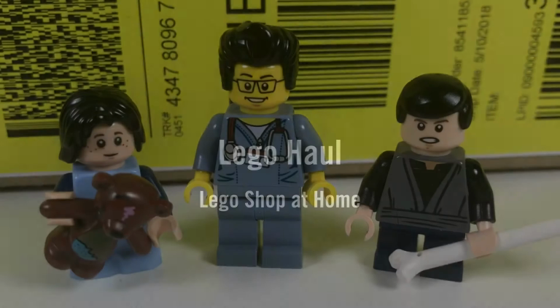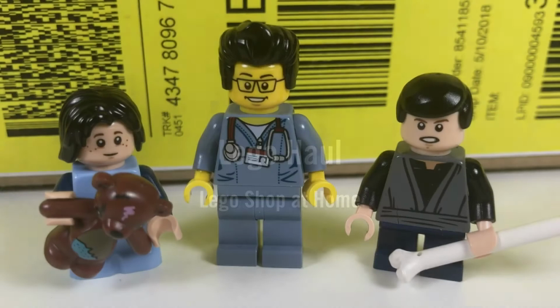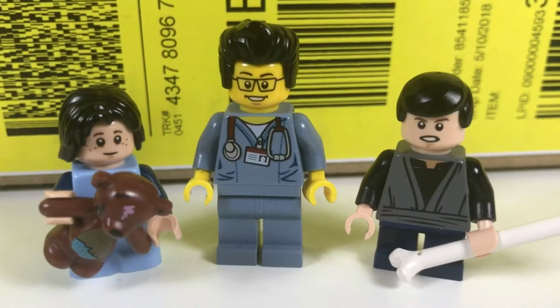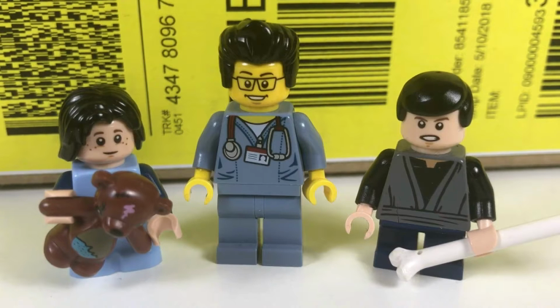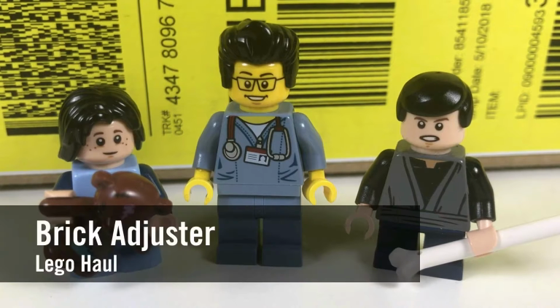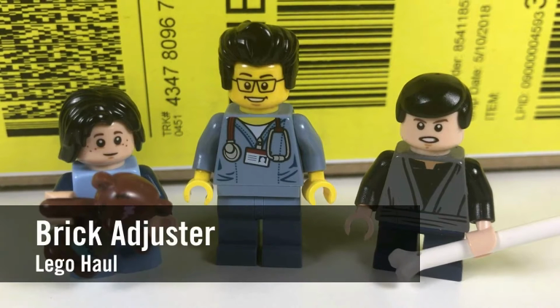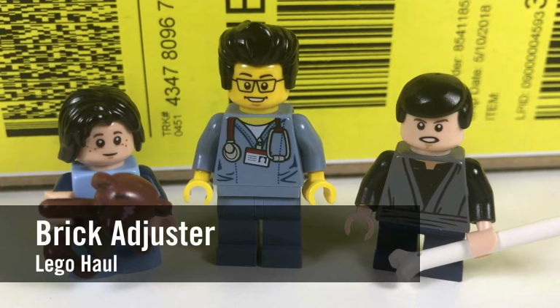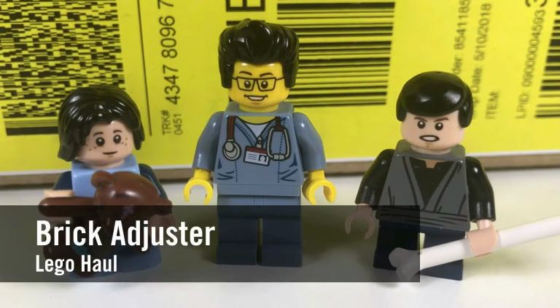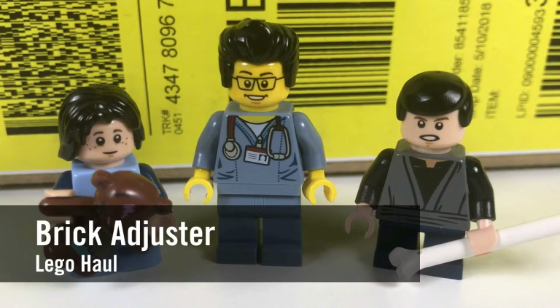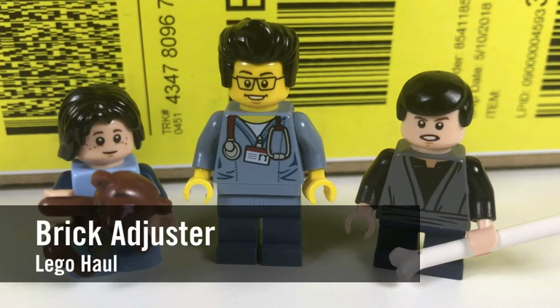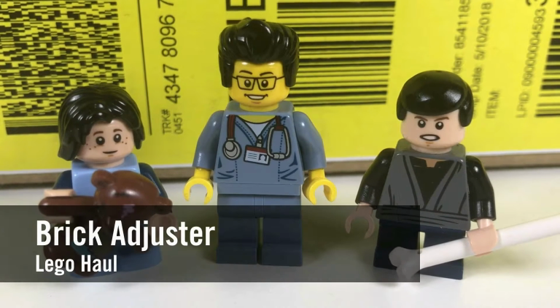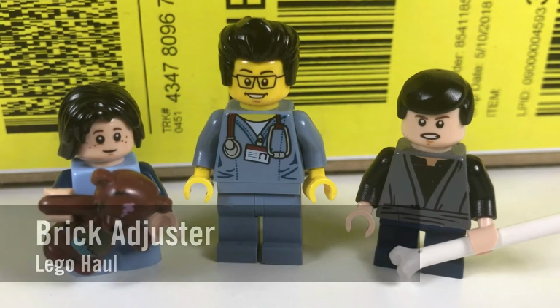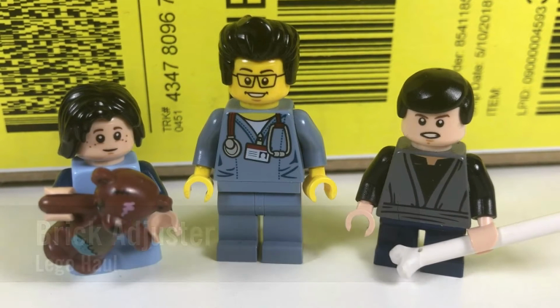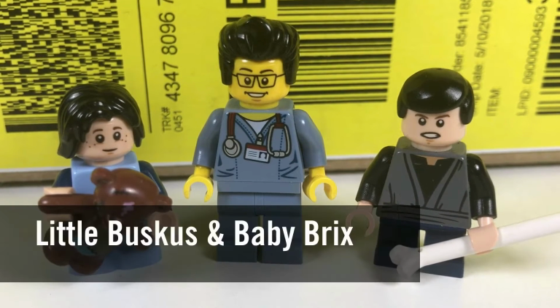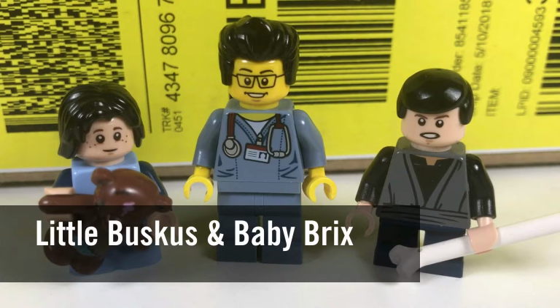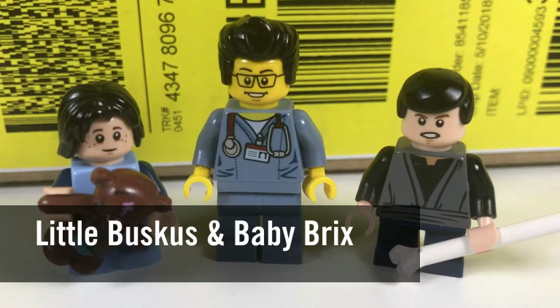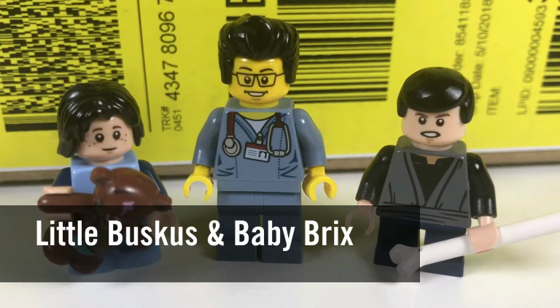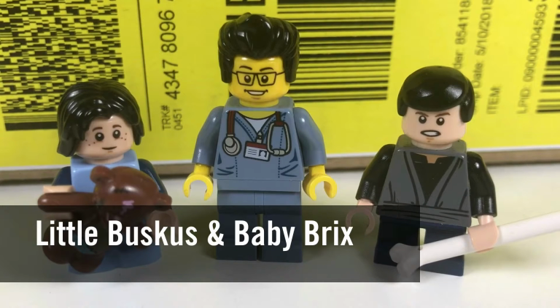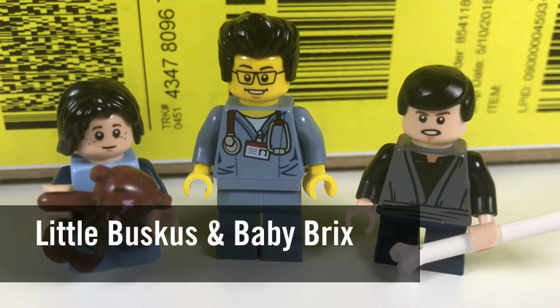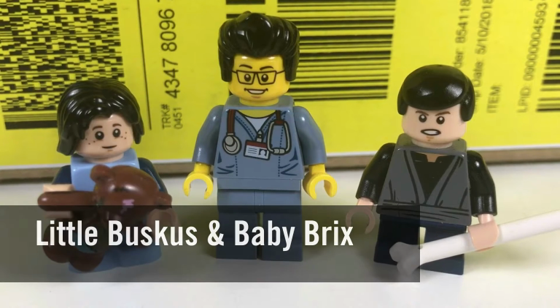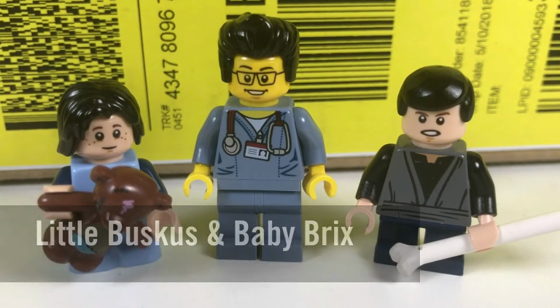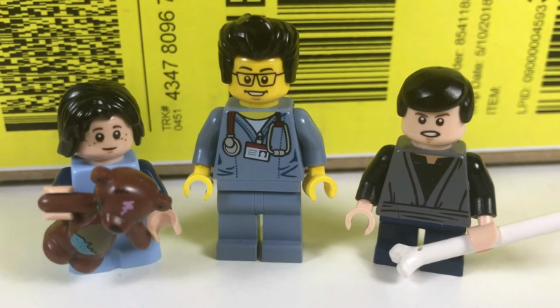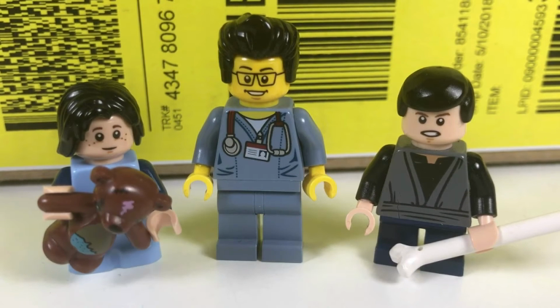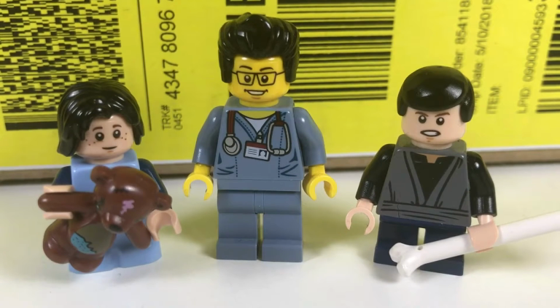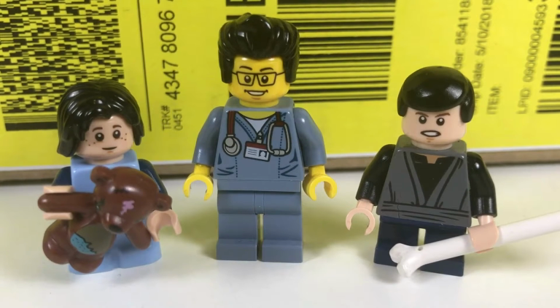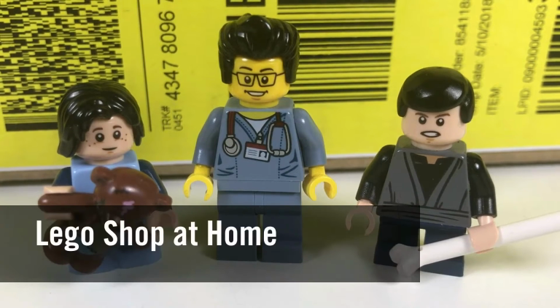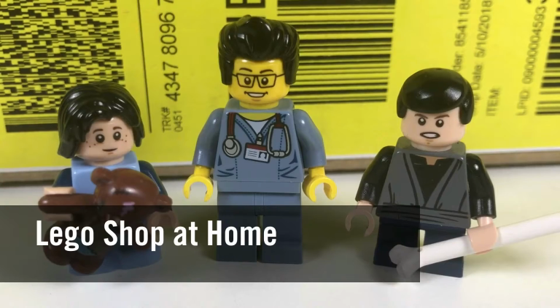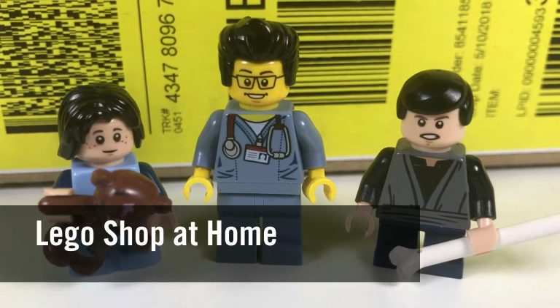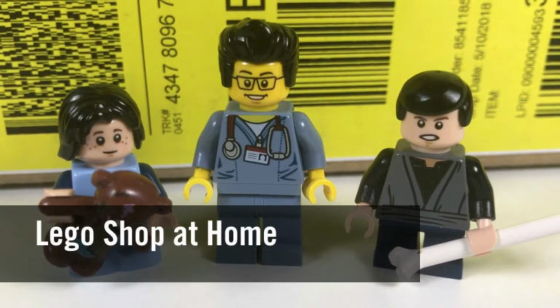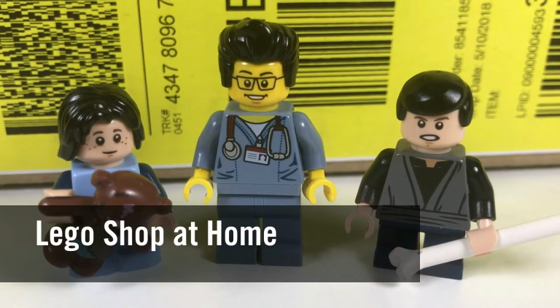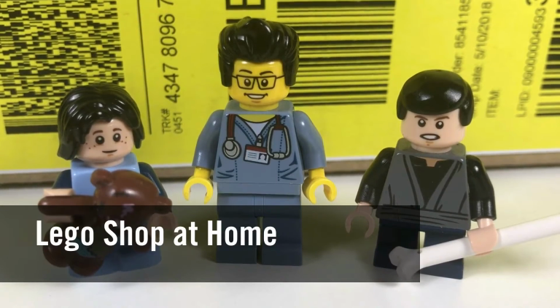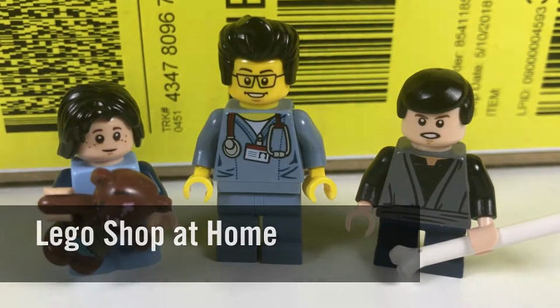Hello YouTube! It's the Brick Adjuster here with another Lego haul. Today we have two special guests — Little Buskets and Baby Bricks. Today we have a package from Lego Shop at Home, so let's open it up and see what's inside.